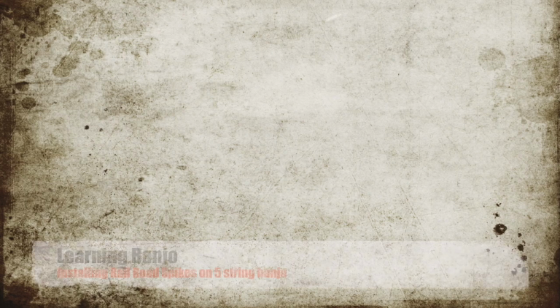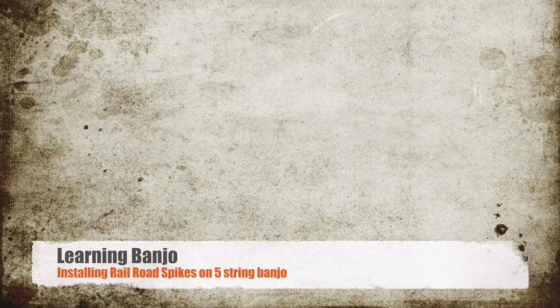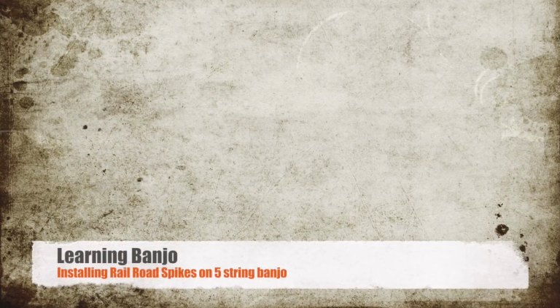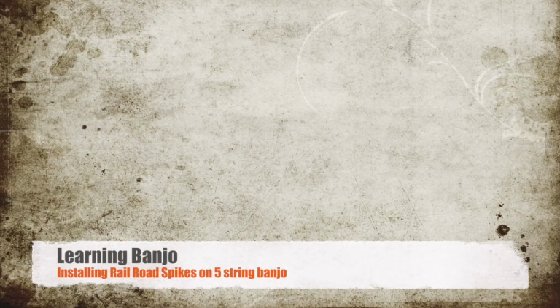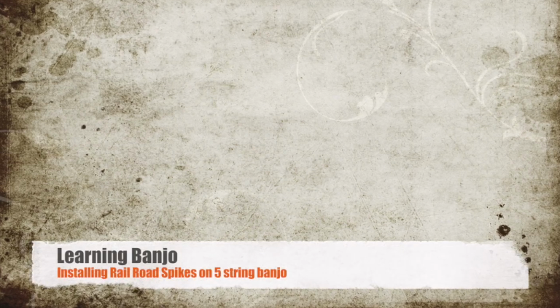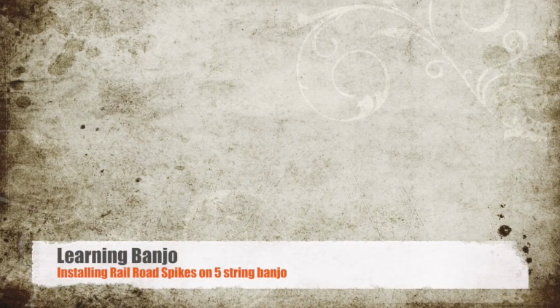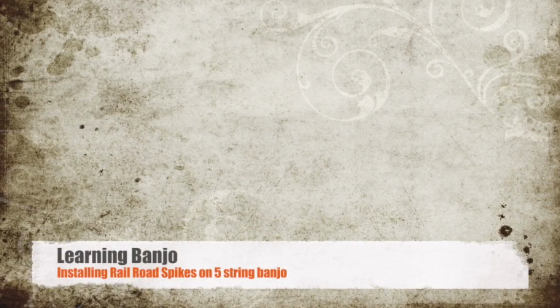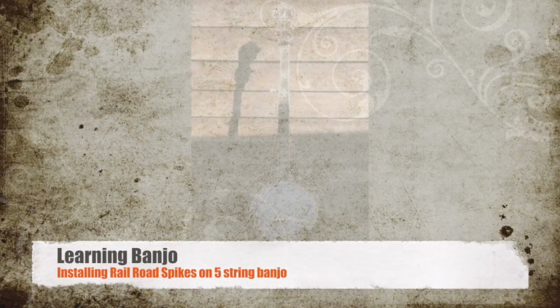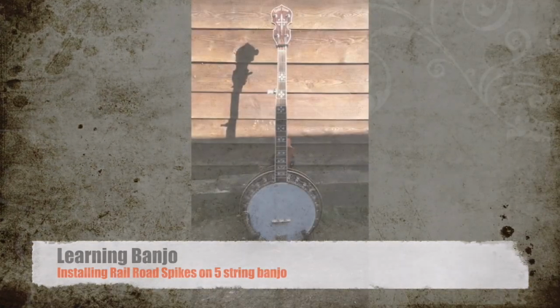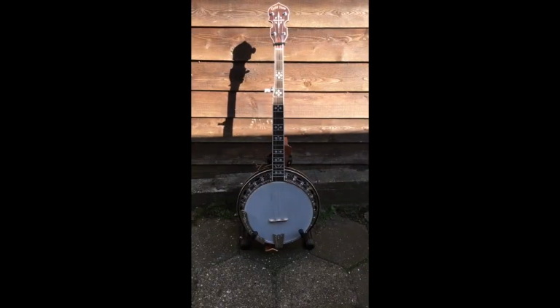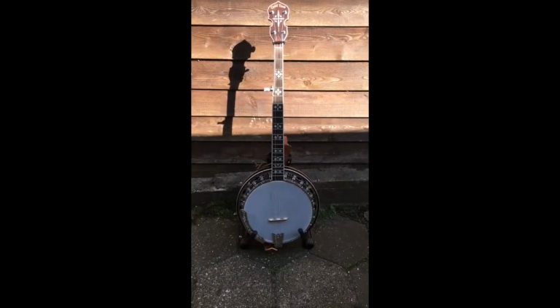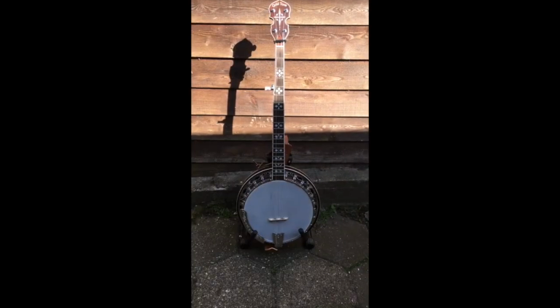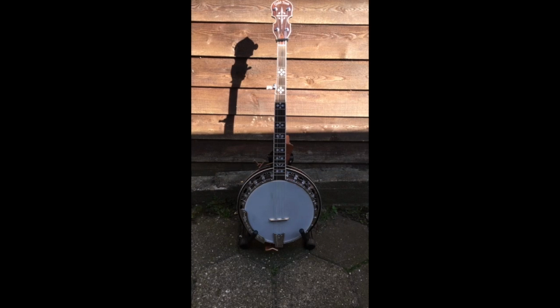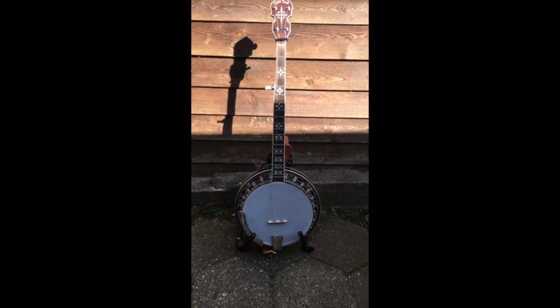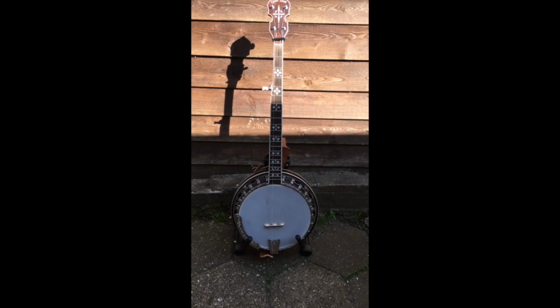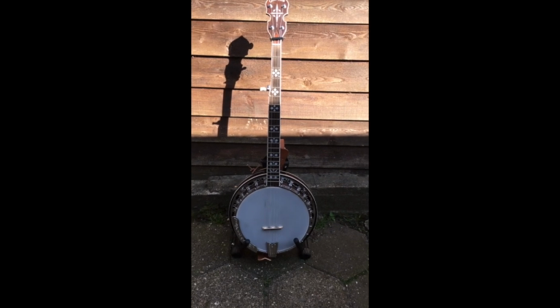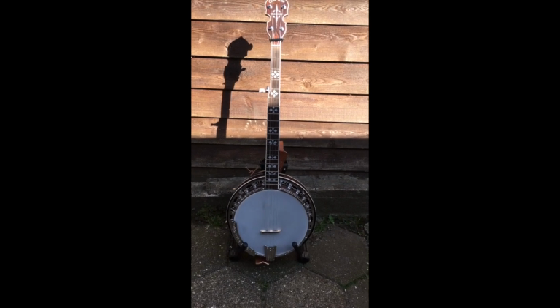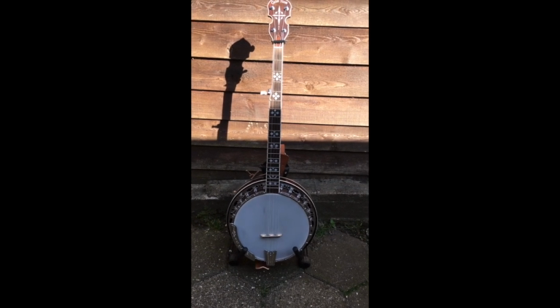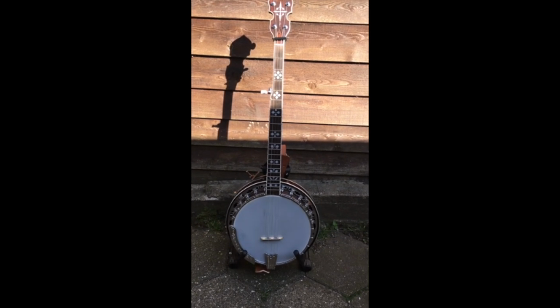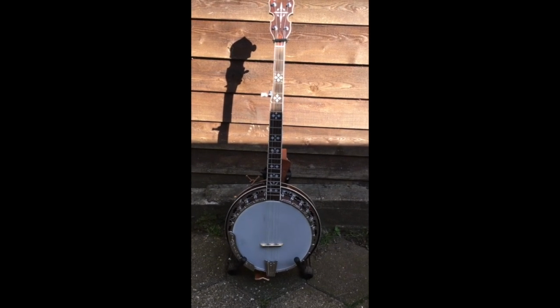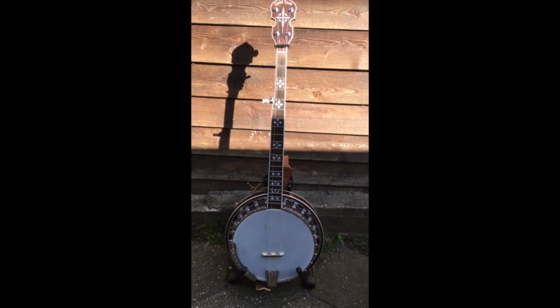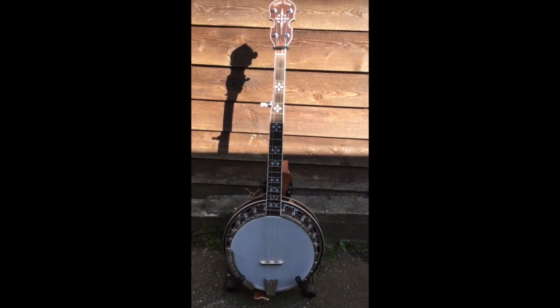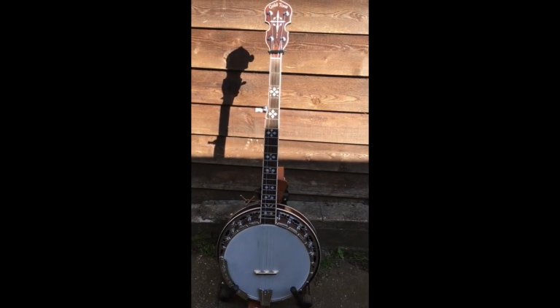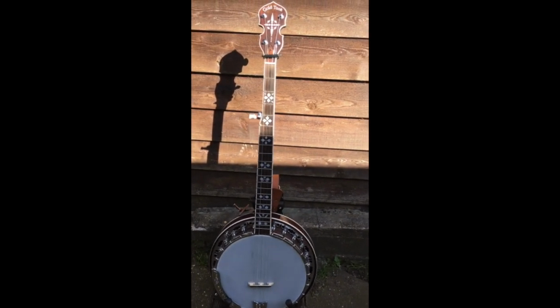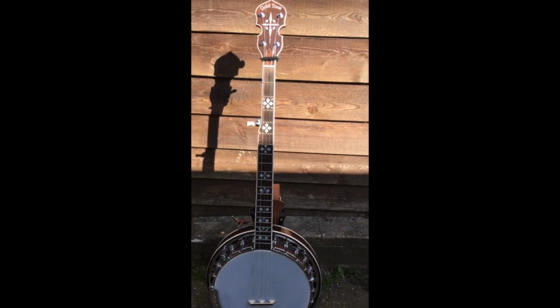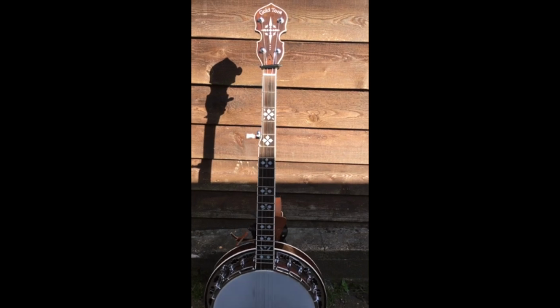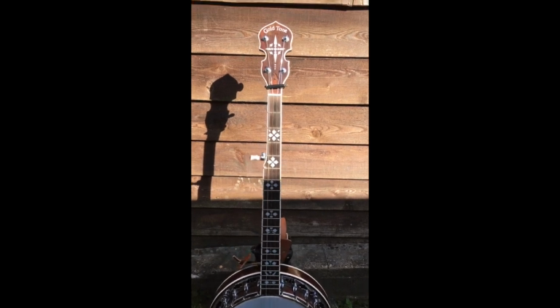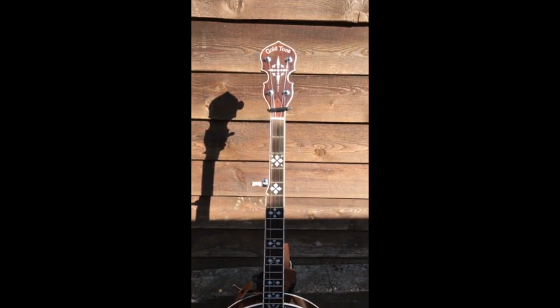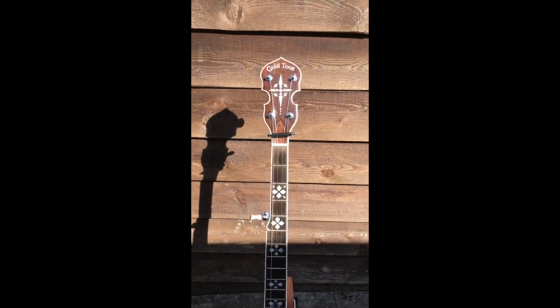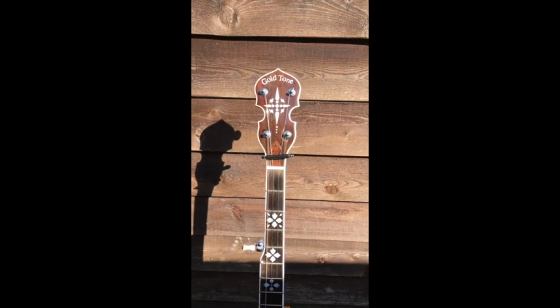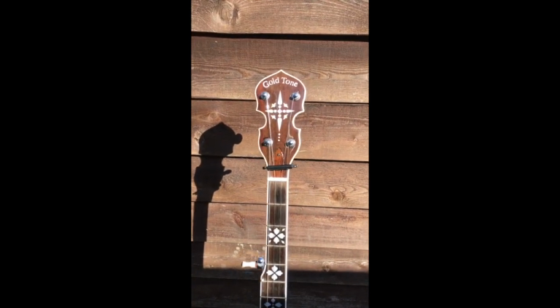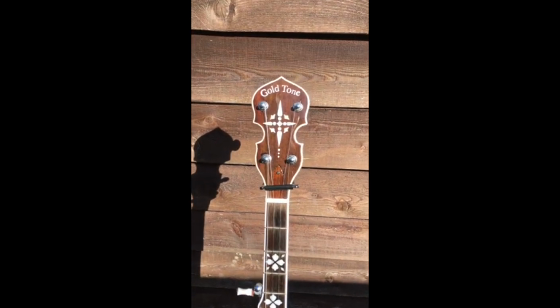Hello folks, this is Lernan Banjo here, and today we're going to show you how we install some railroad spikes on this BG150F Gold Tone banjo.